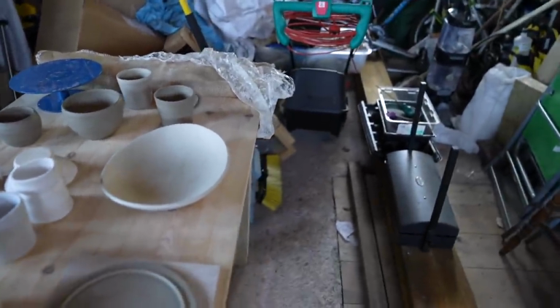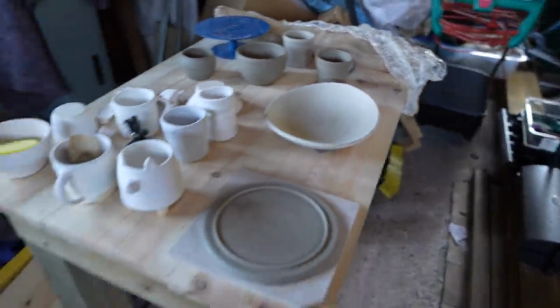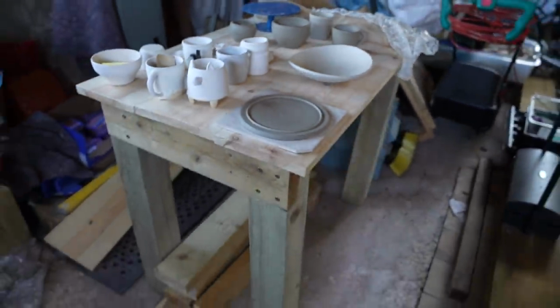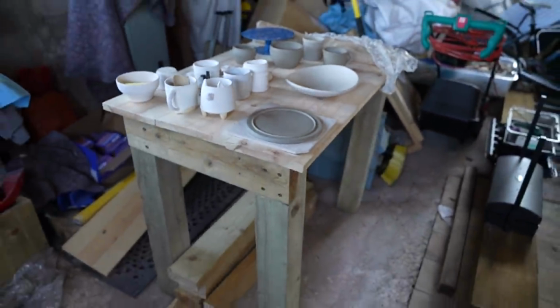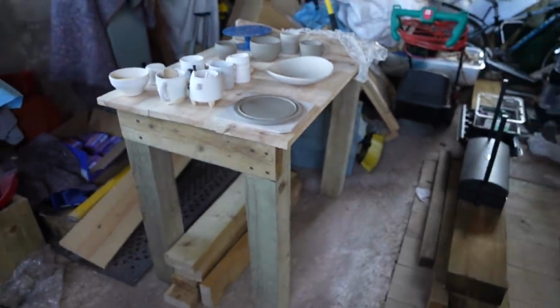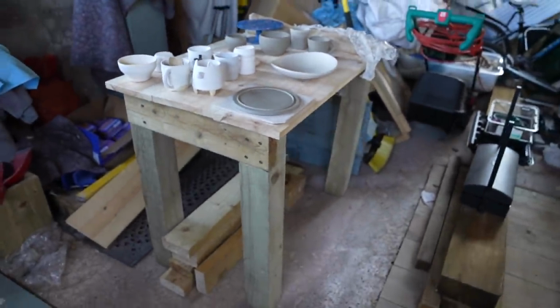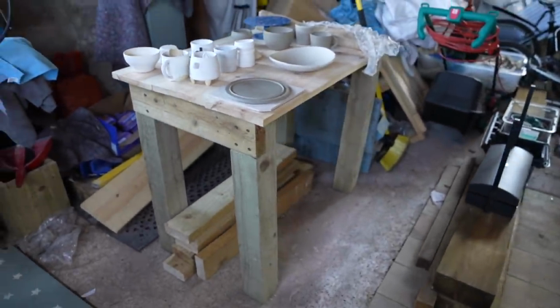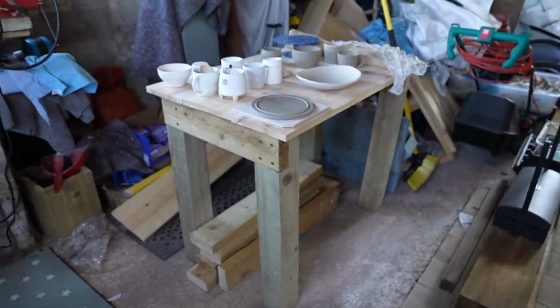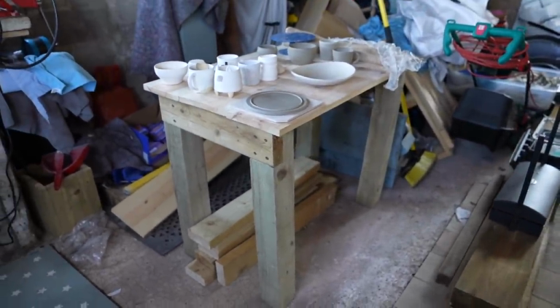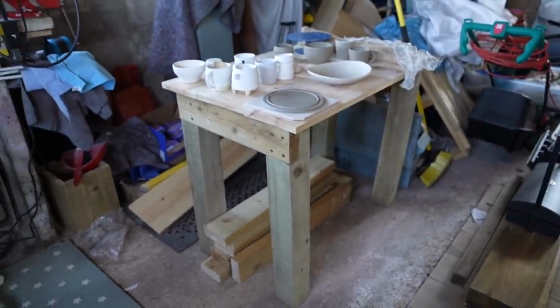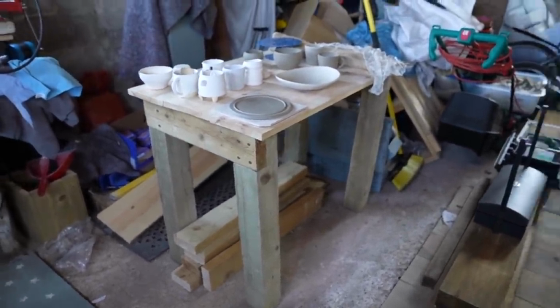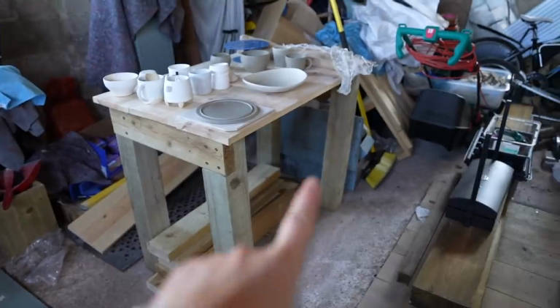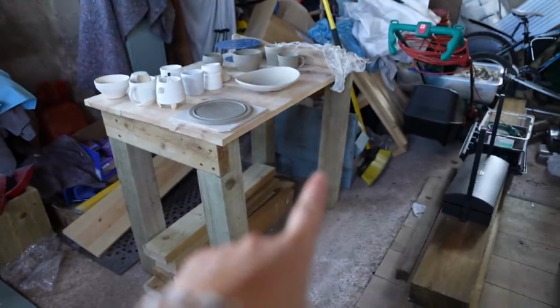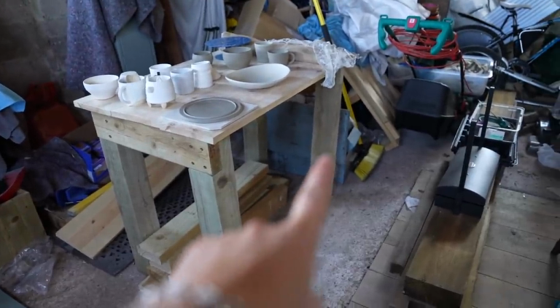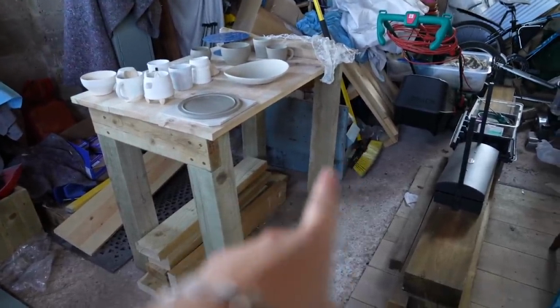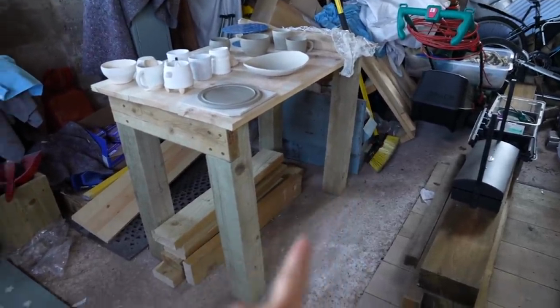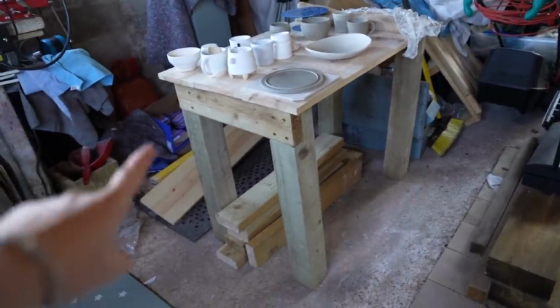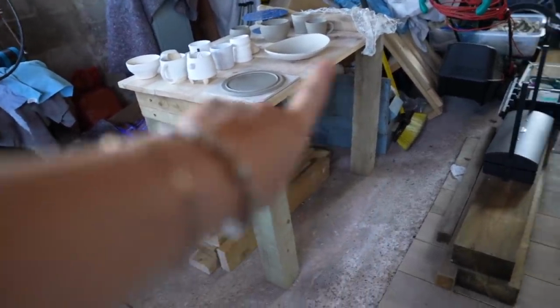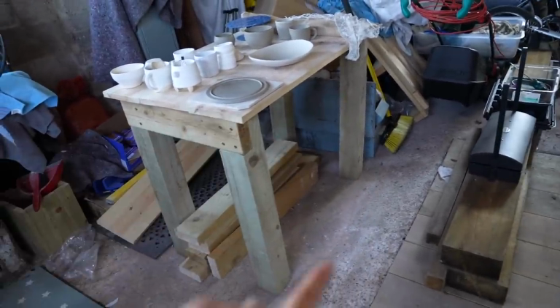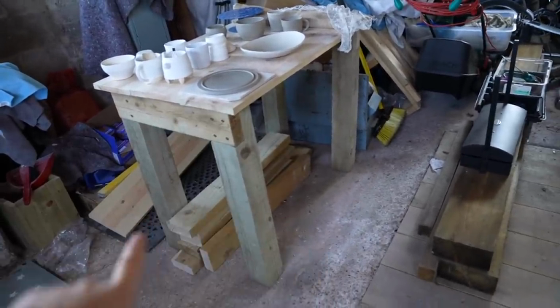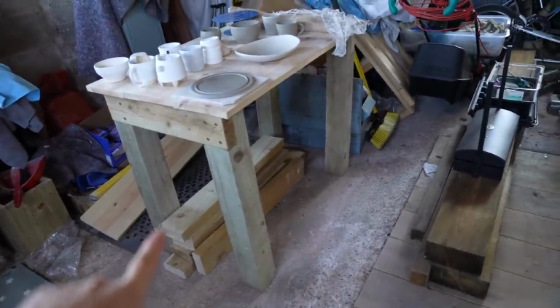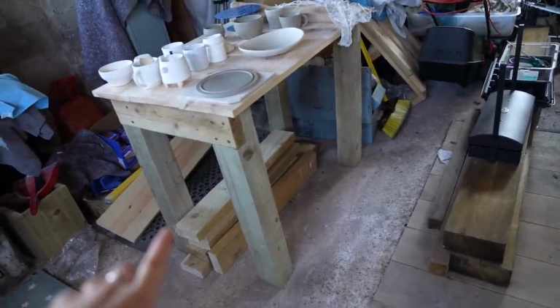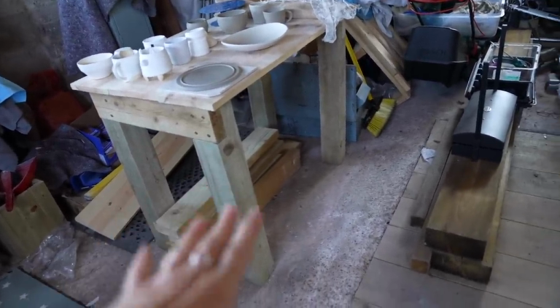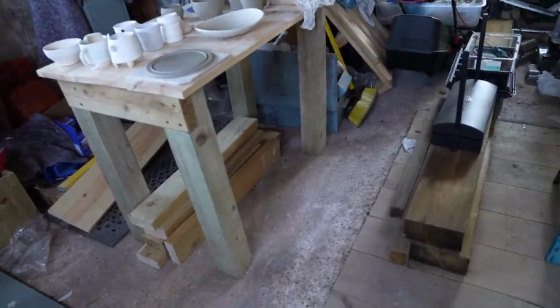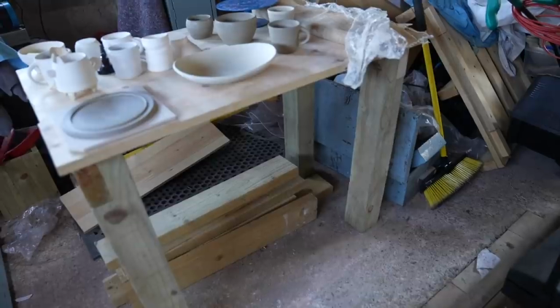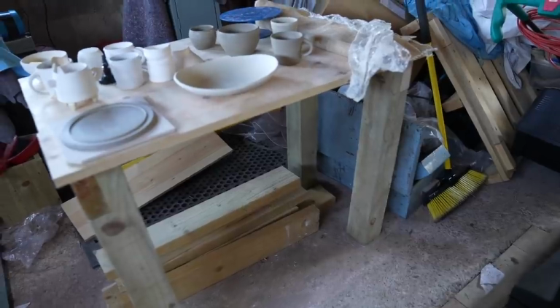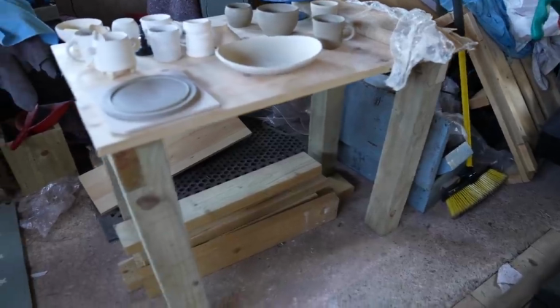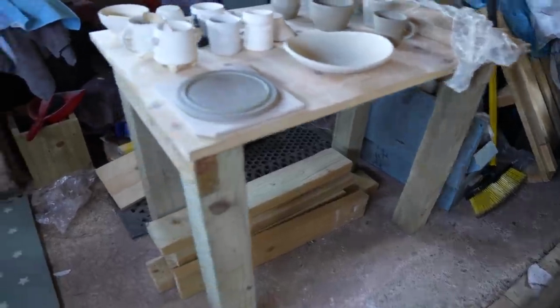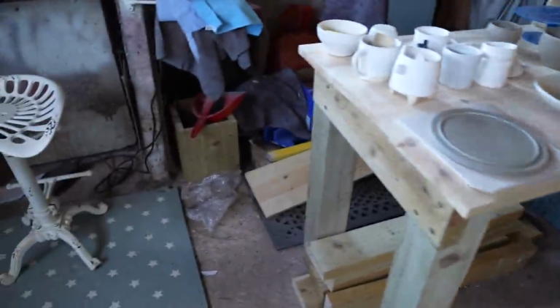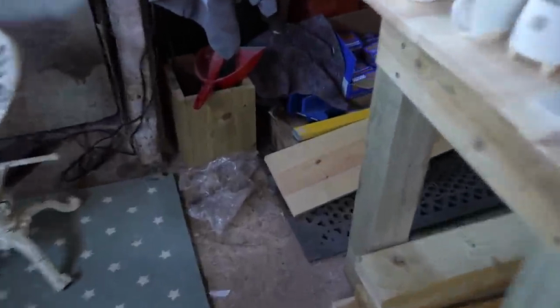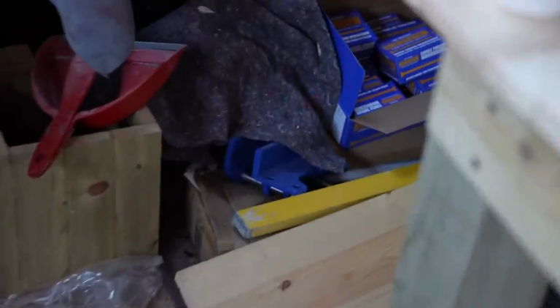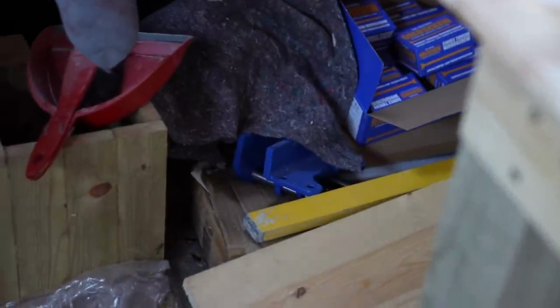This is my workbench — there might be a video about it, it's not quite finished yet. That back leg's a bit wonky and I need to straighten that out, add a frame along the bottom for a shelf down there, and then attach my vice.